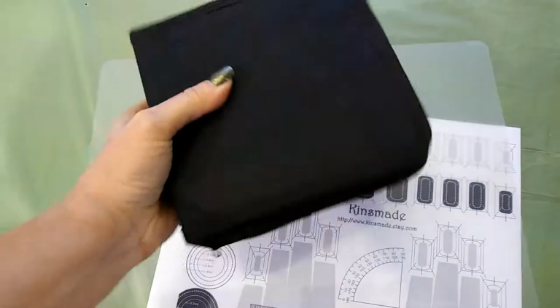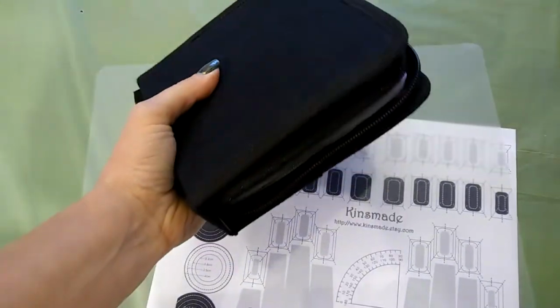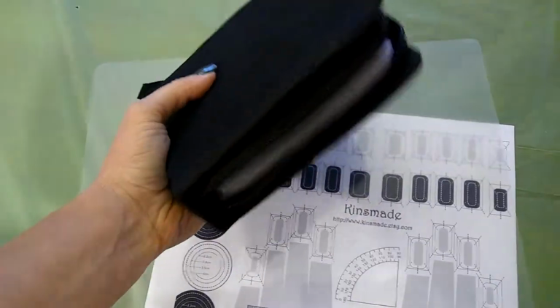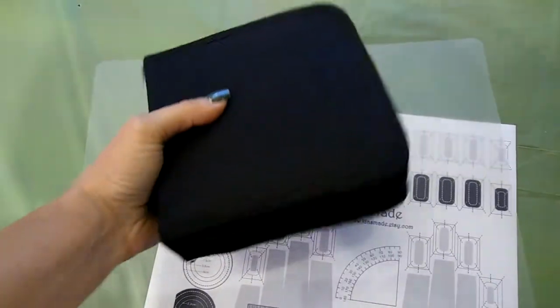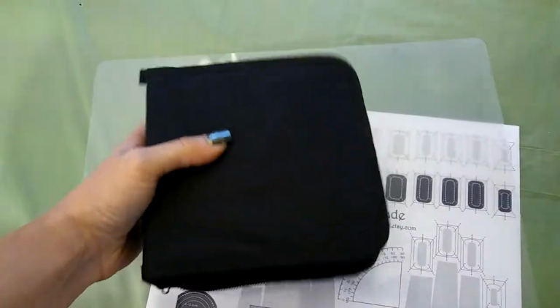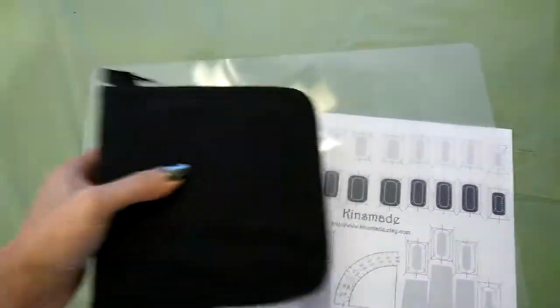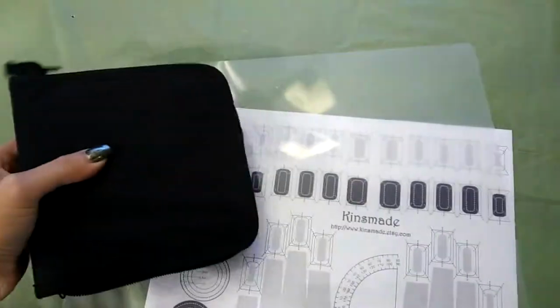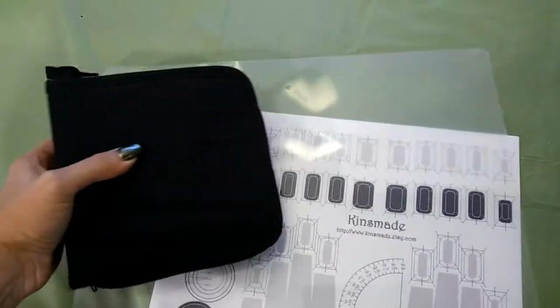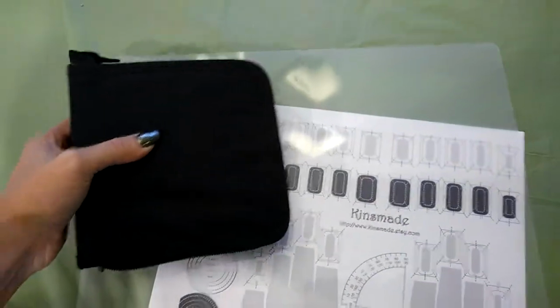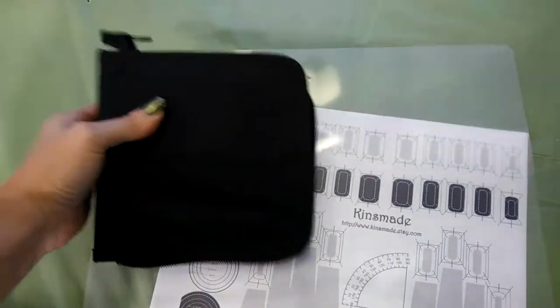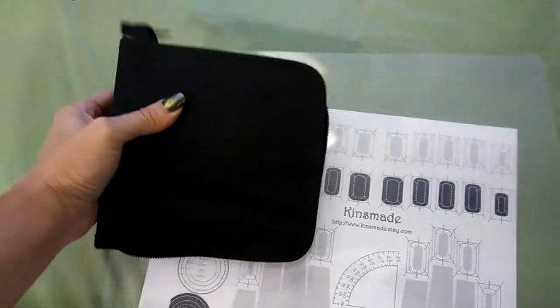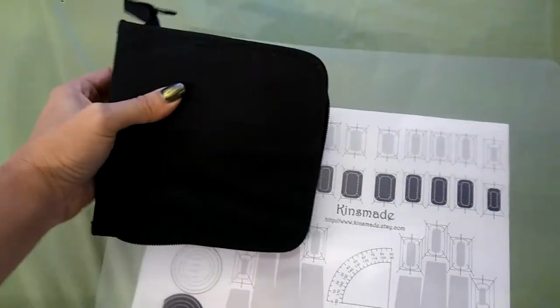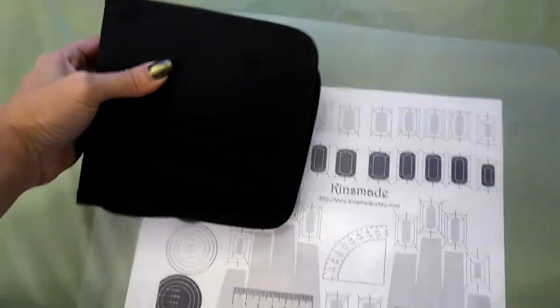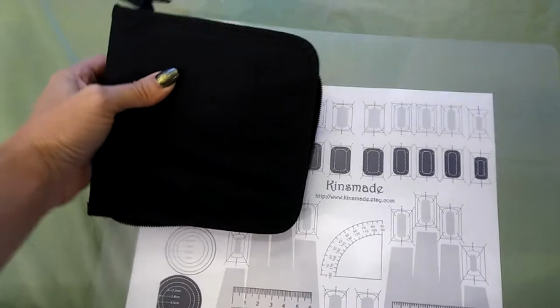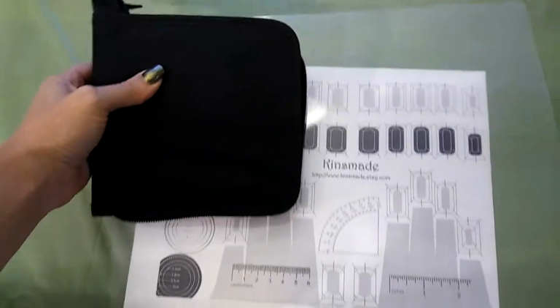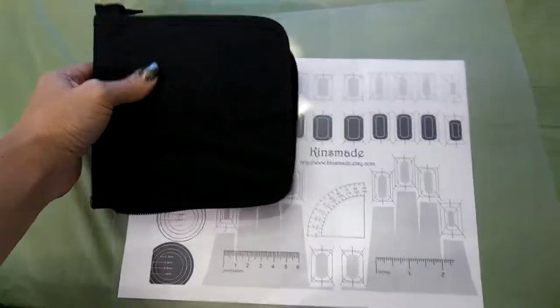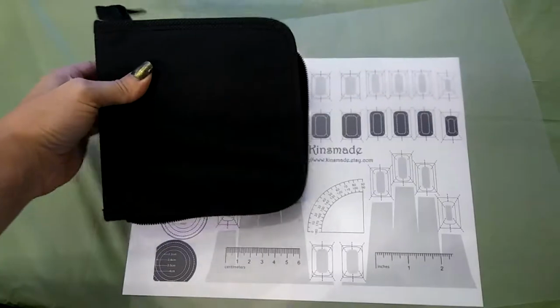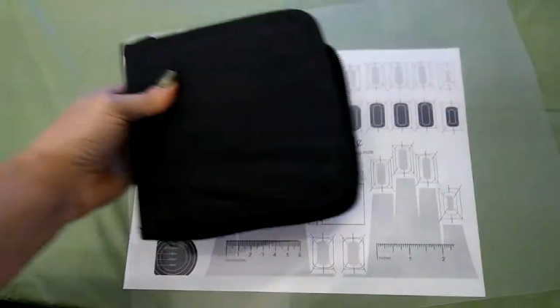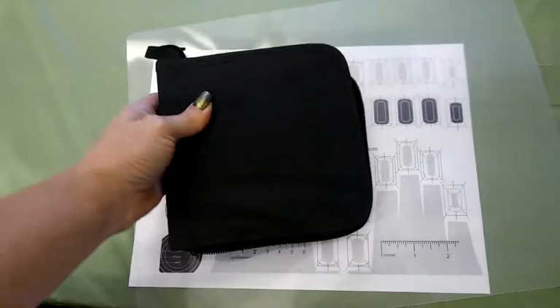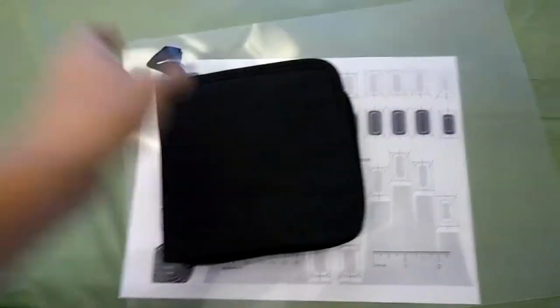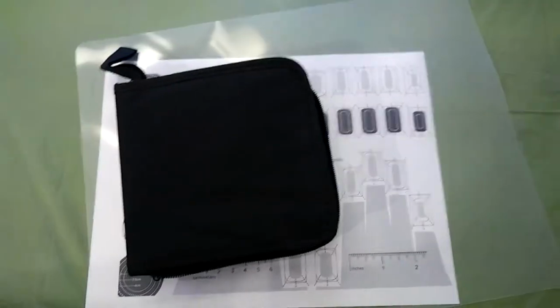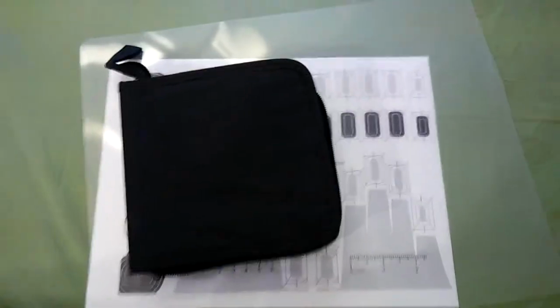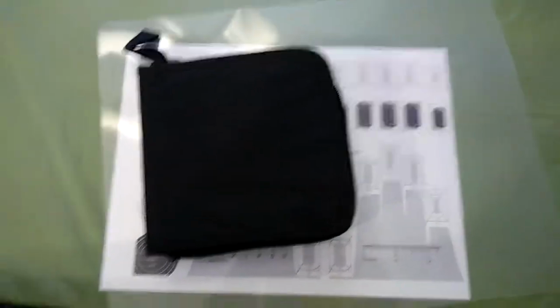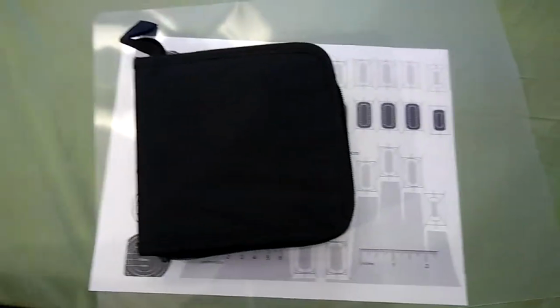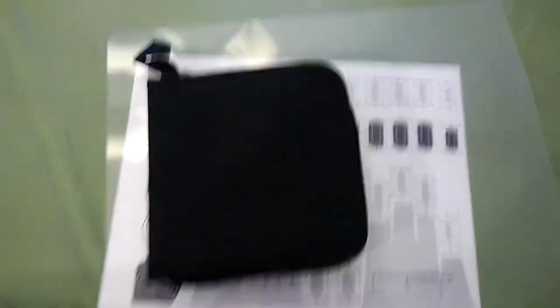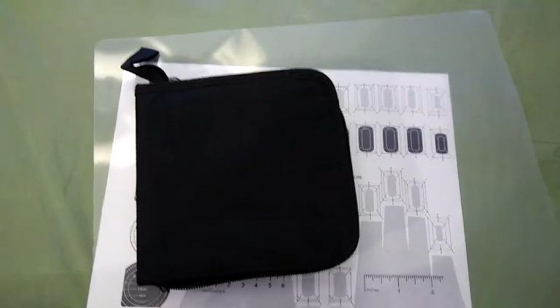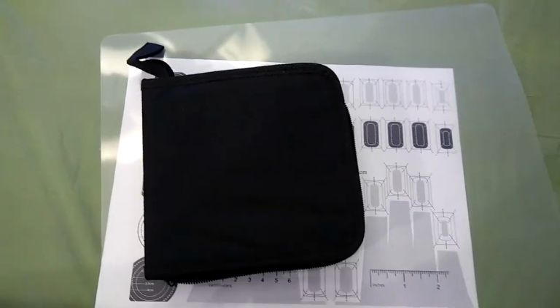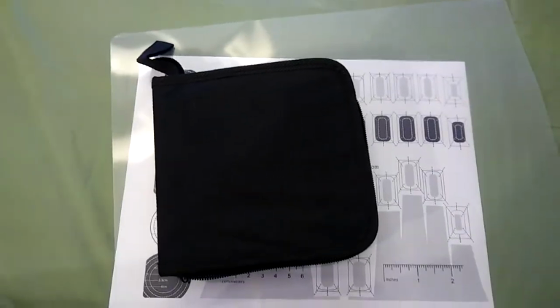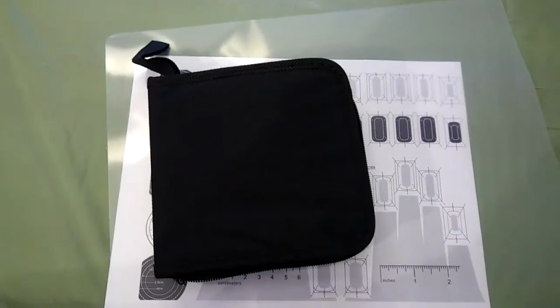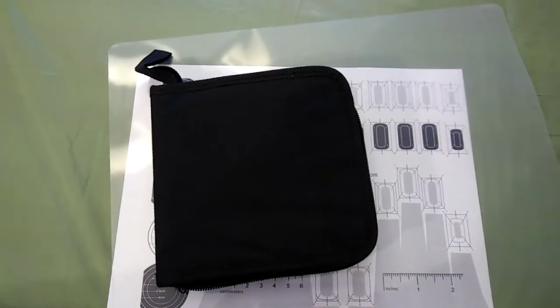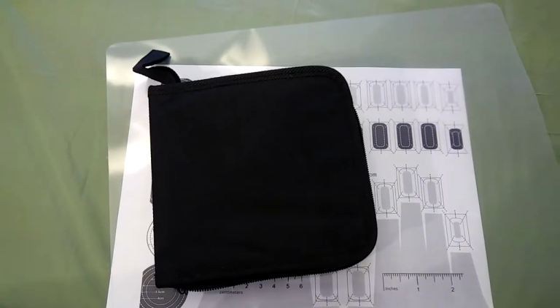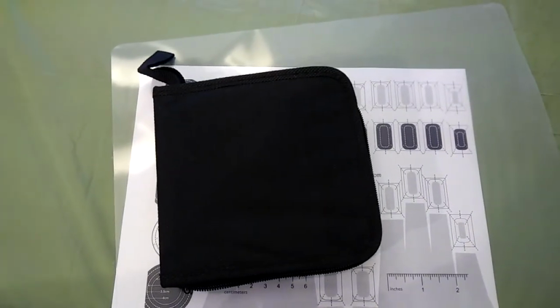It zips together as a little carrying case, and it worked really well for me. So hopefully that'll help some of you that are also doing this on a shoestring.